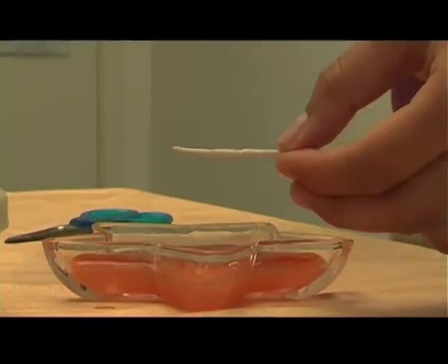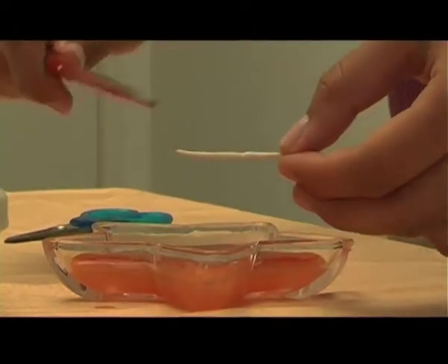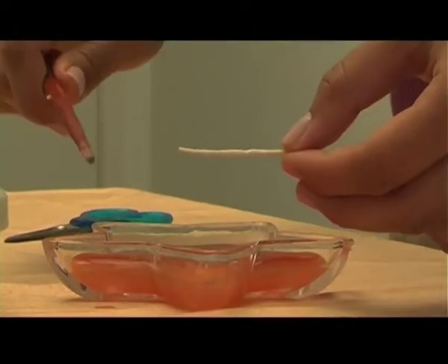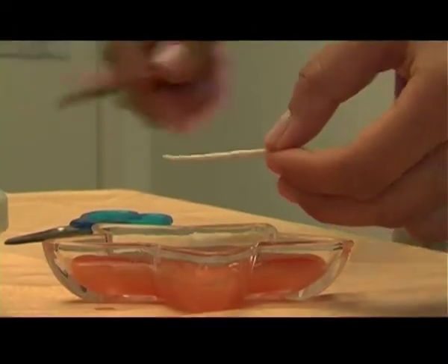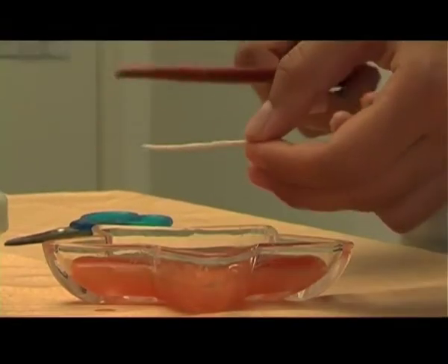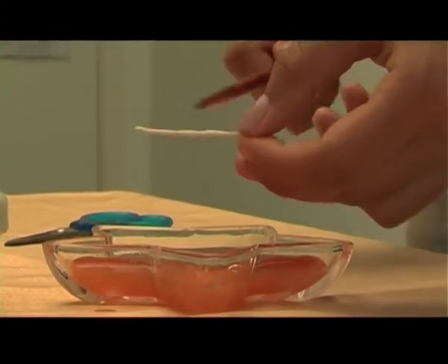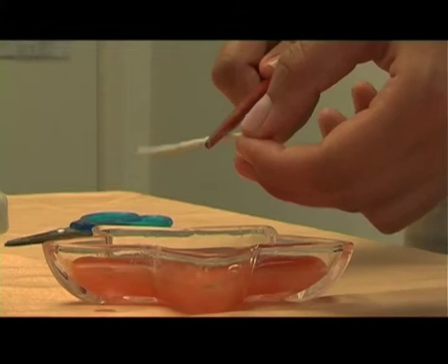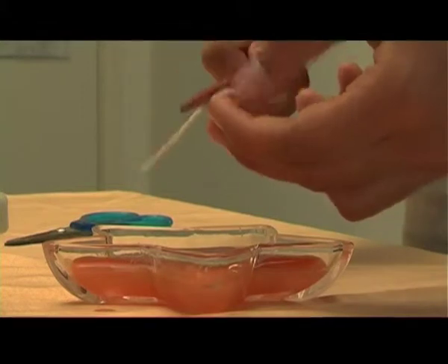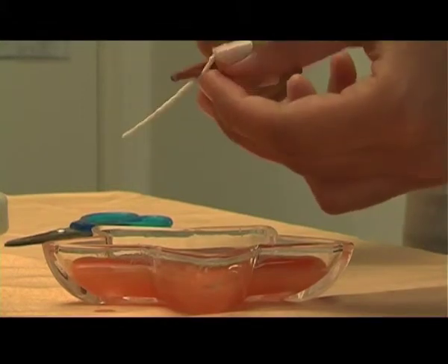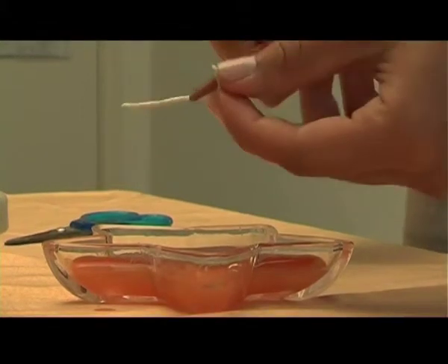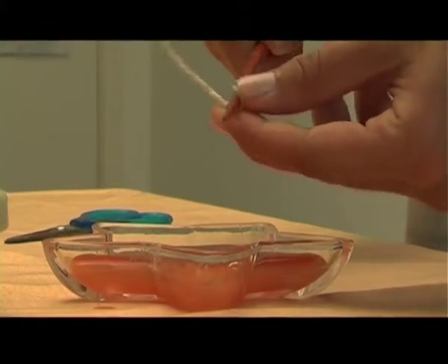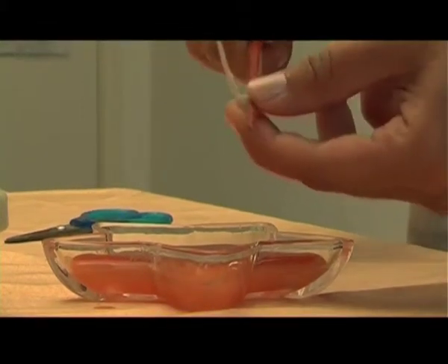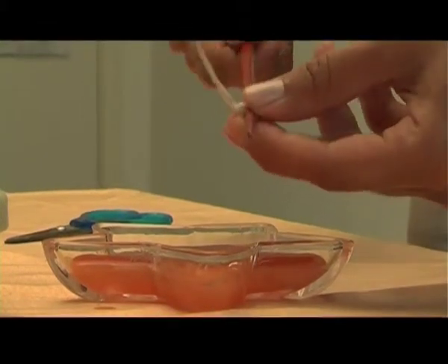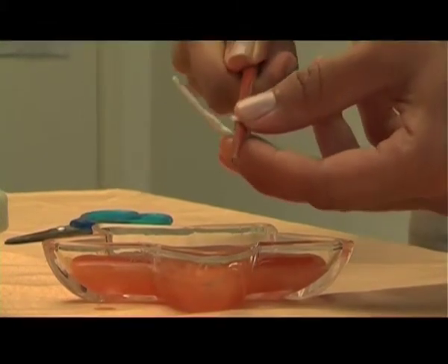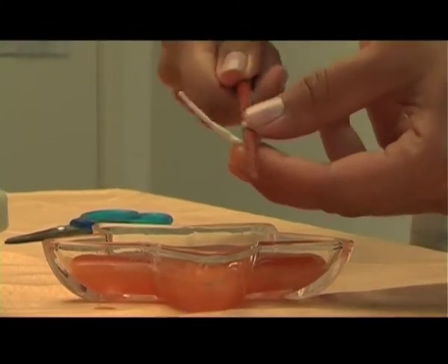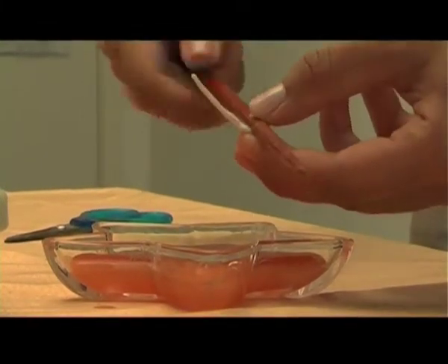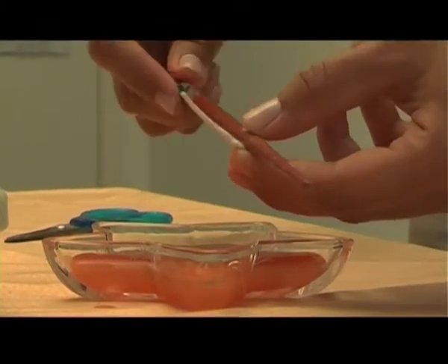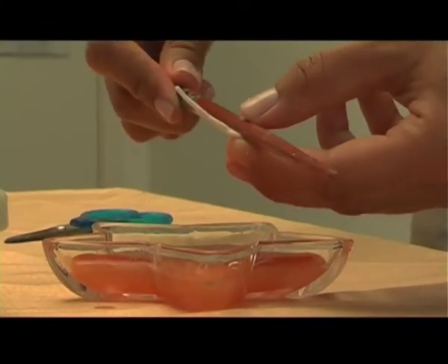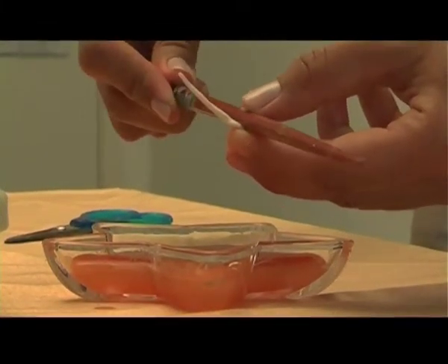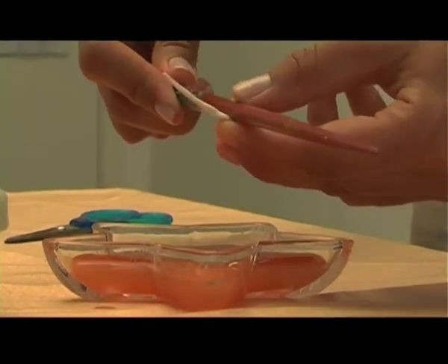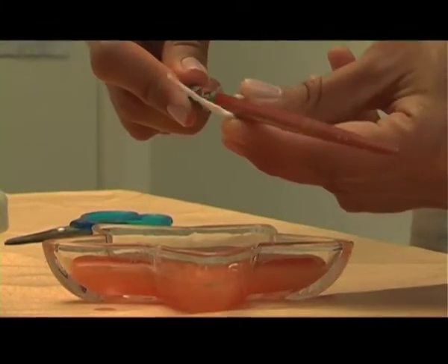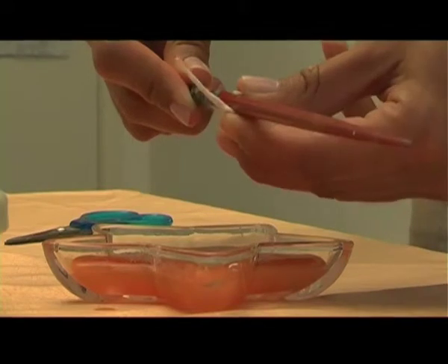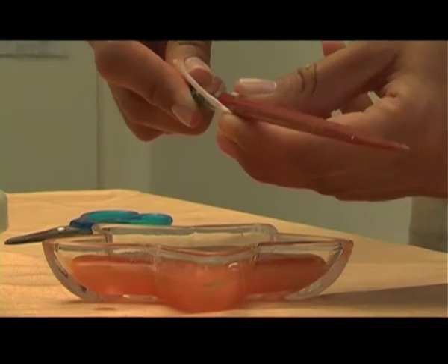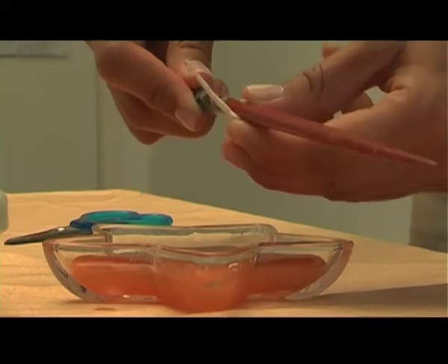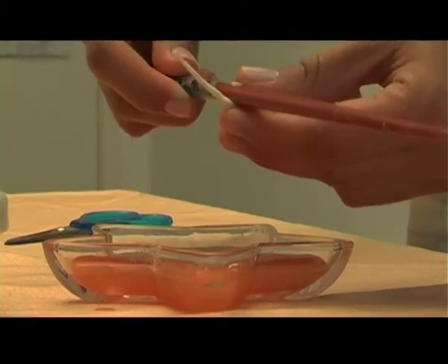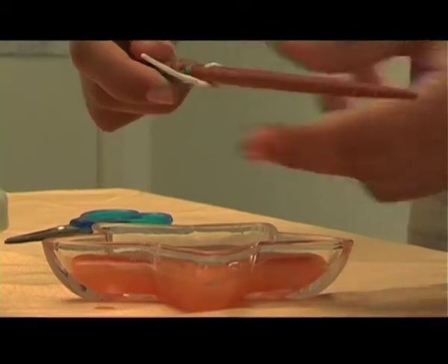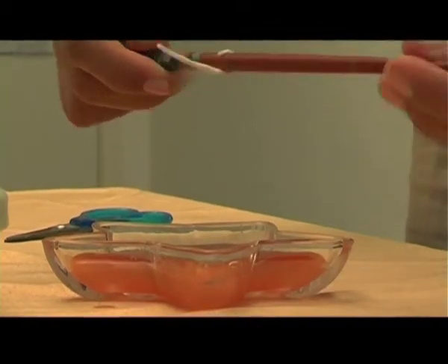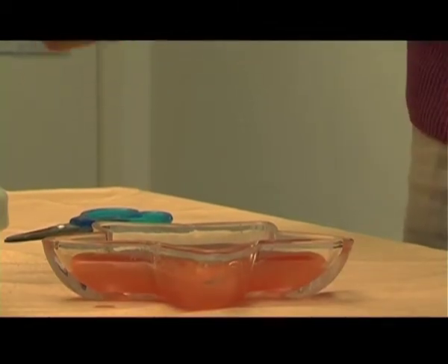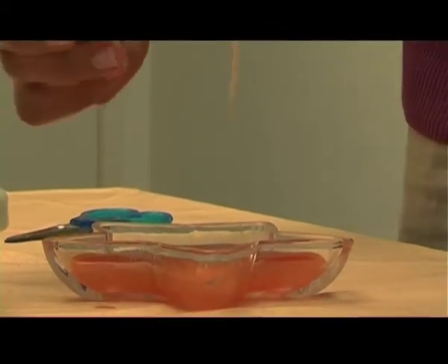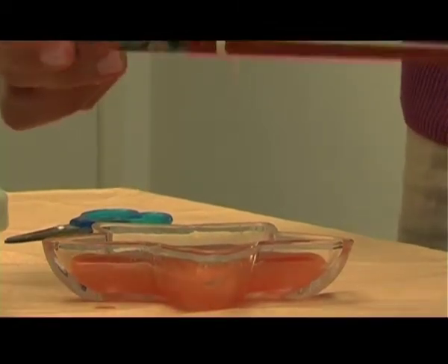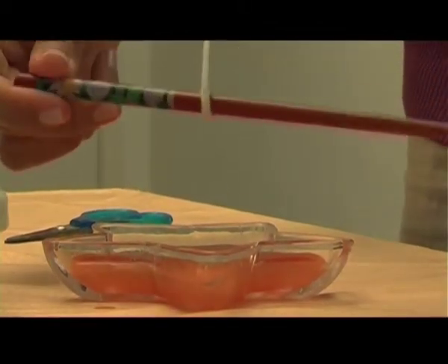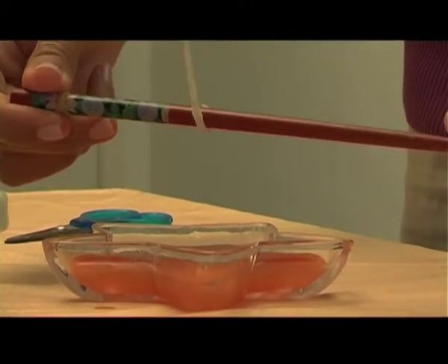Always keep the length of the wick two inches more than the candle. Roll the wick to the chopstick and place the chopstick on top of the container. Let it hang for a few minutes.